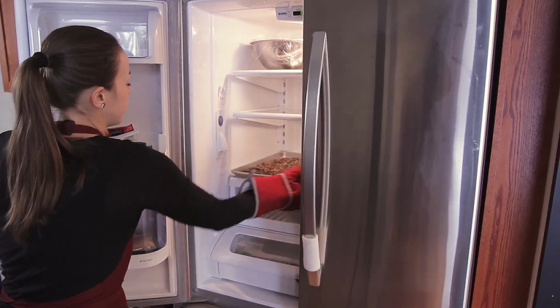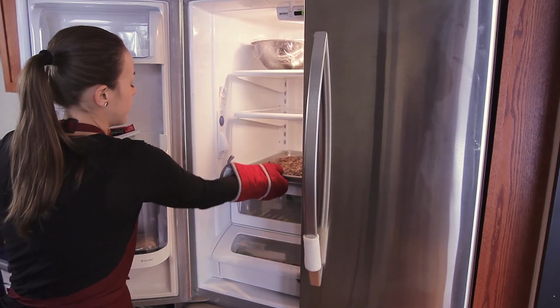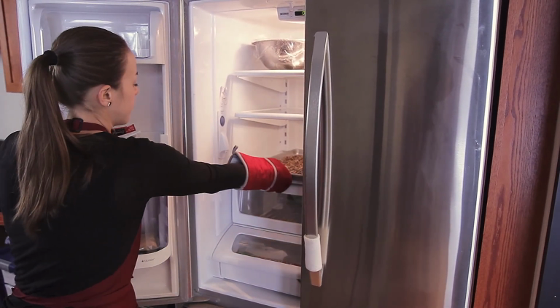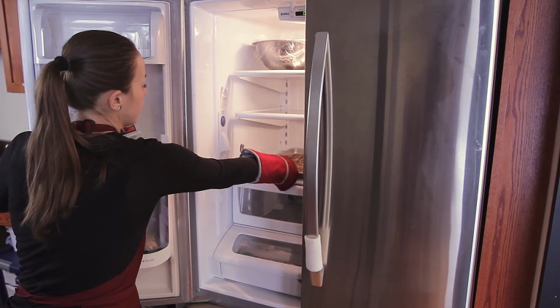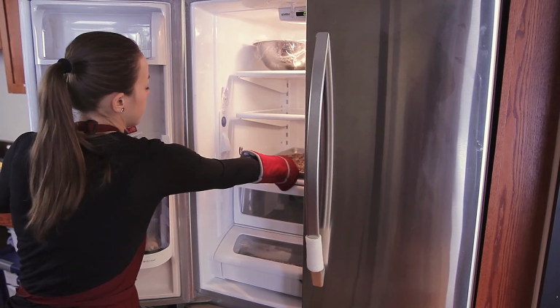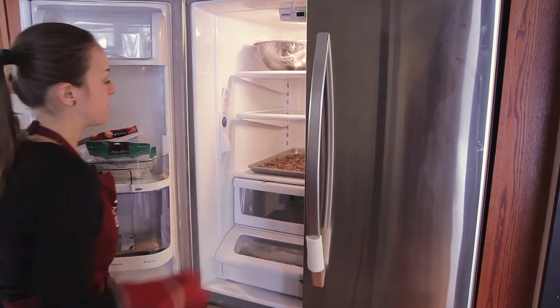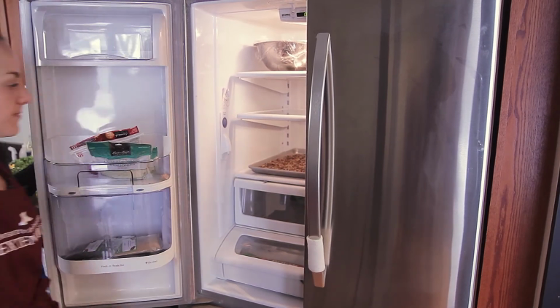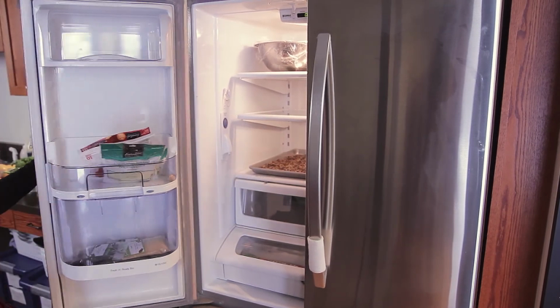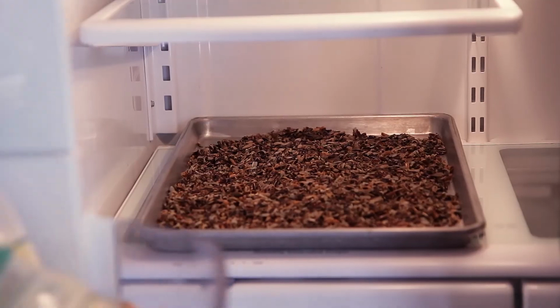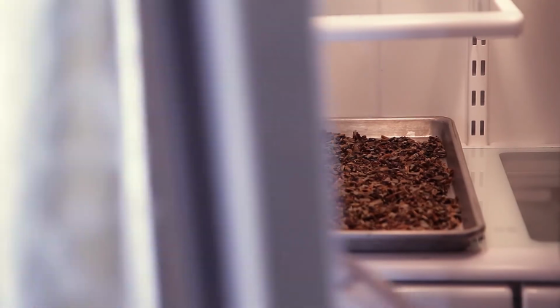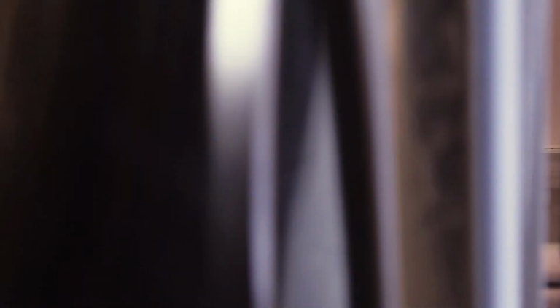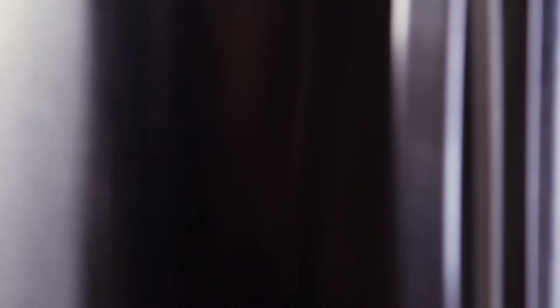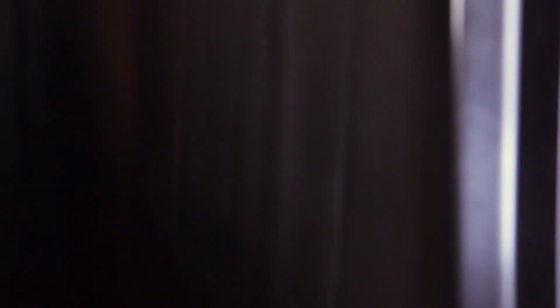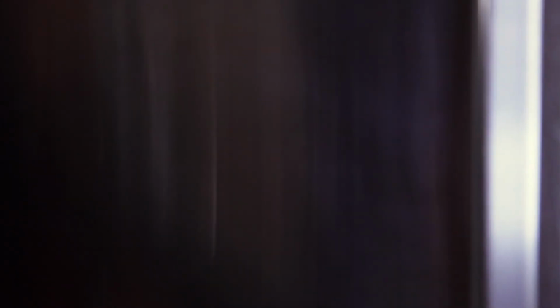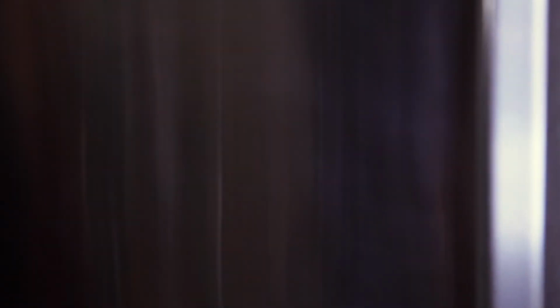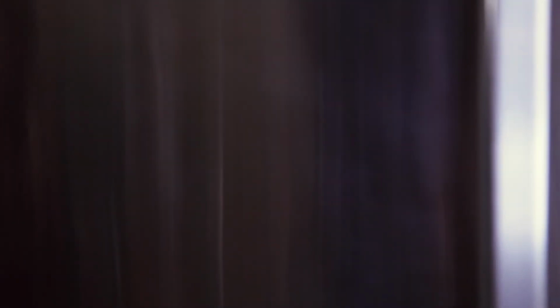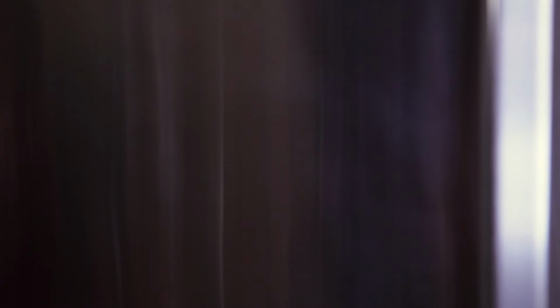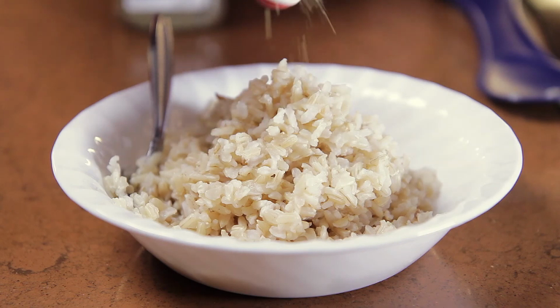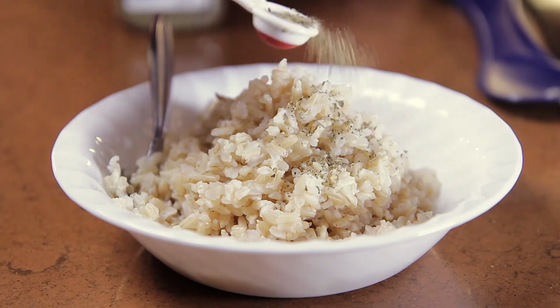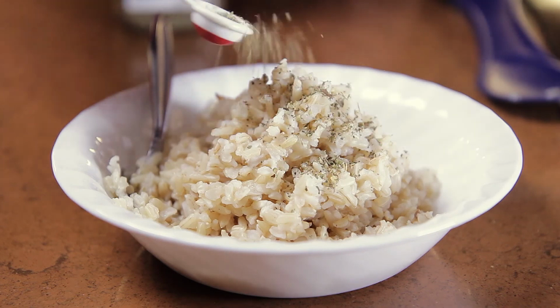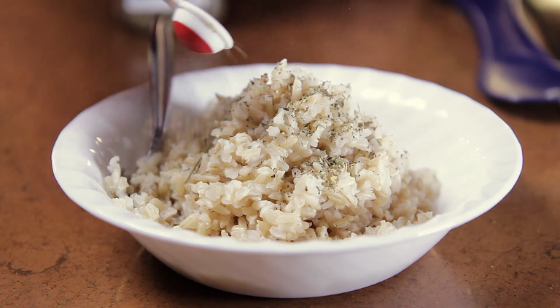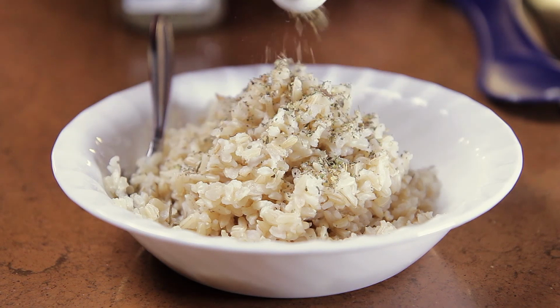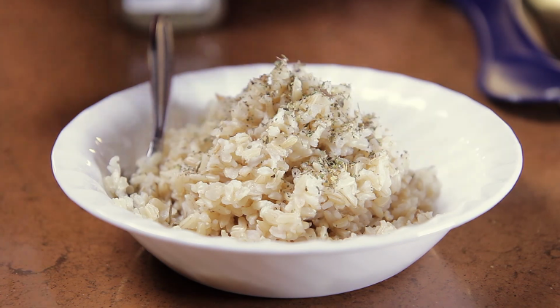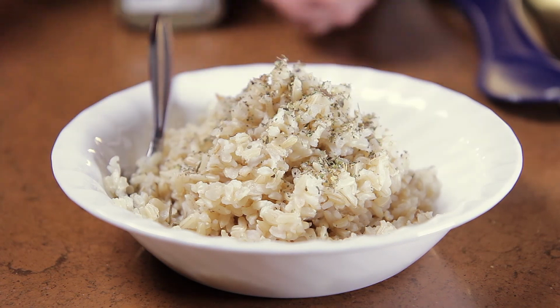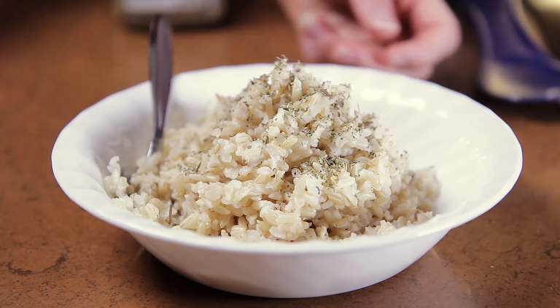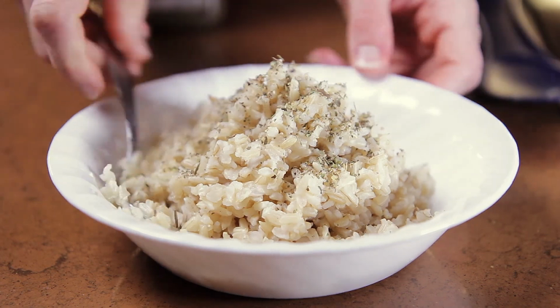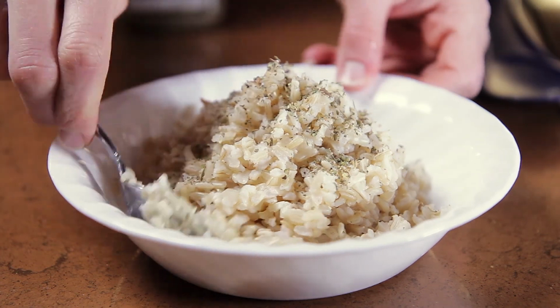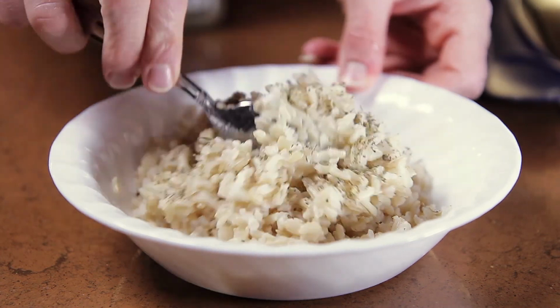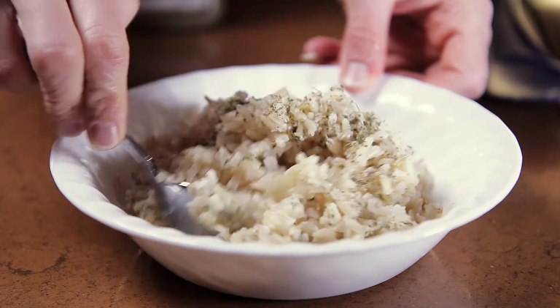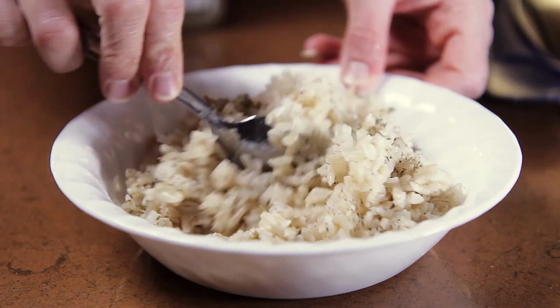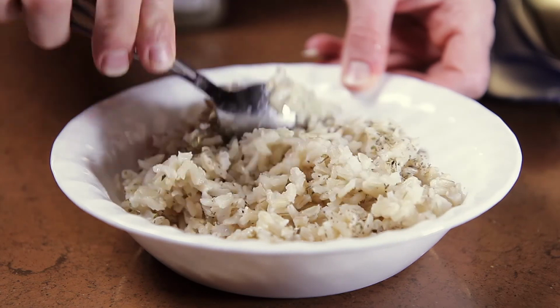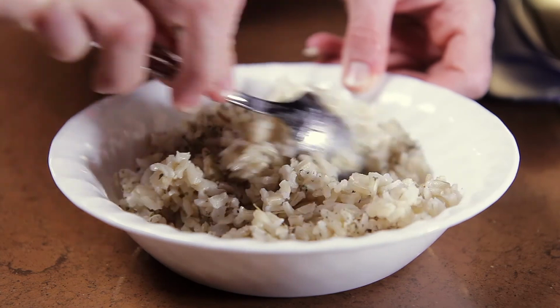Add more flavor by using chicken, beef, or vegetable stock as the cooking liquid. You can also add diced onions, vegetables, fruit juices, garlic, herbs, or spices to enhance the flavor.